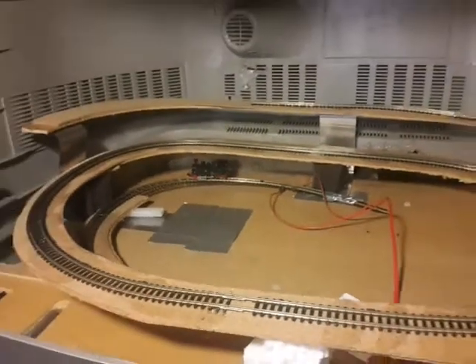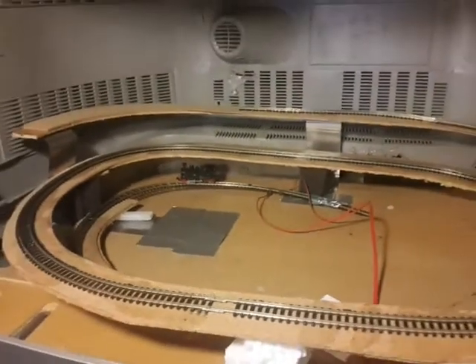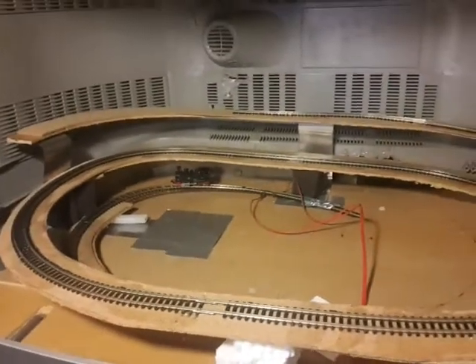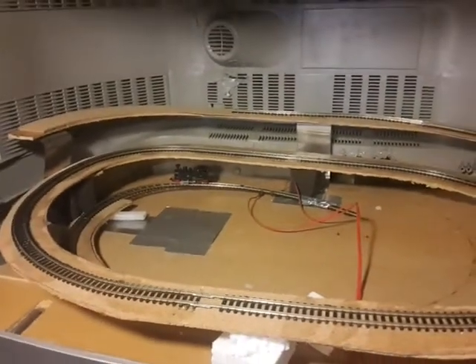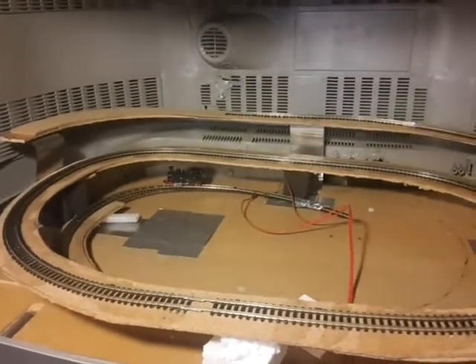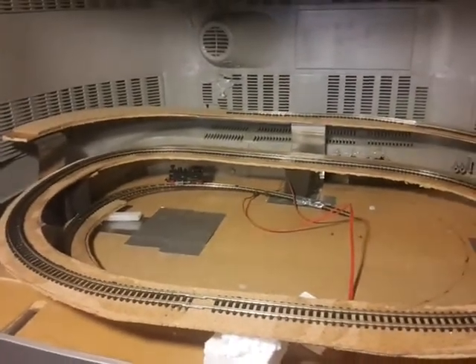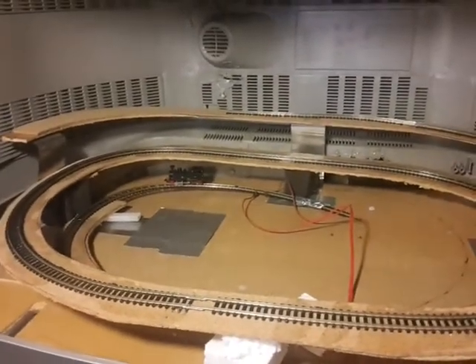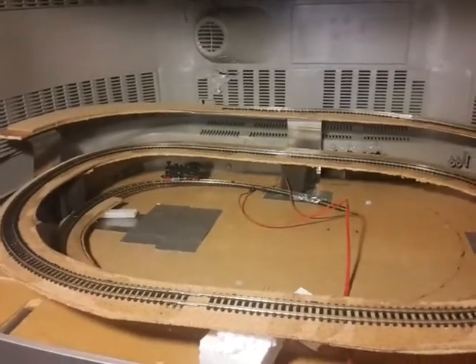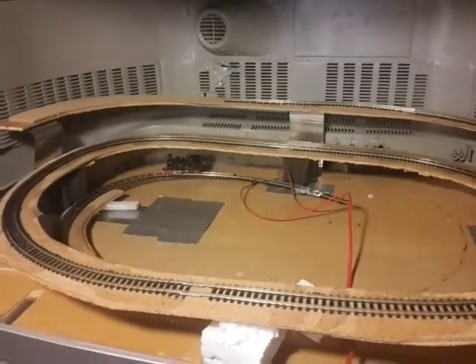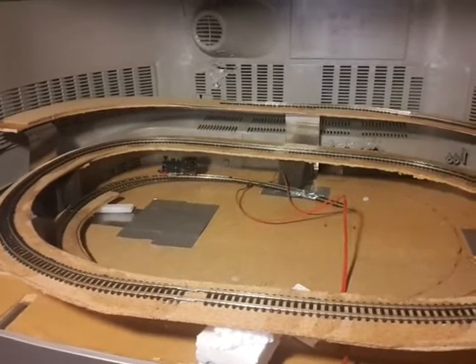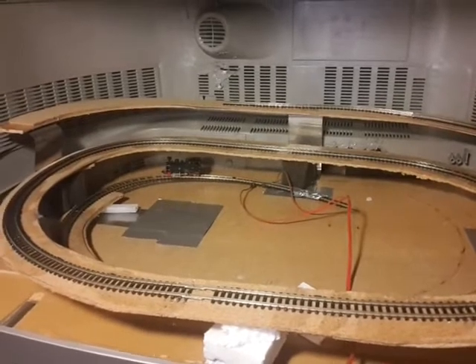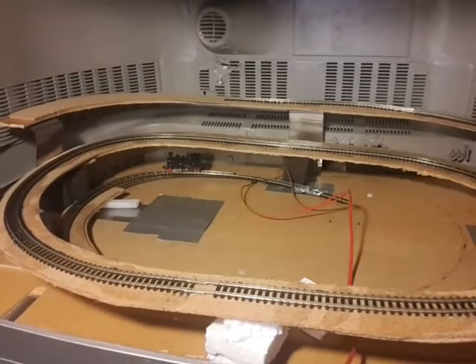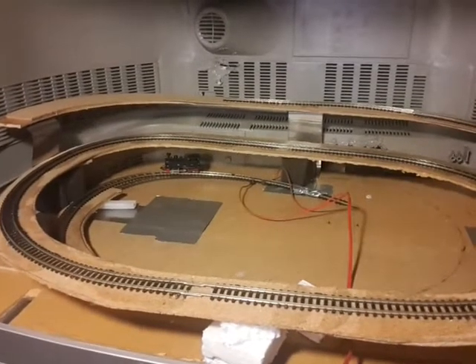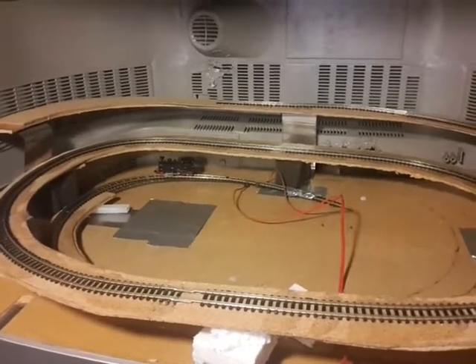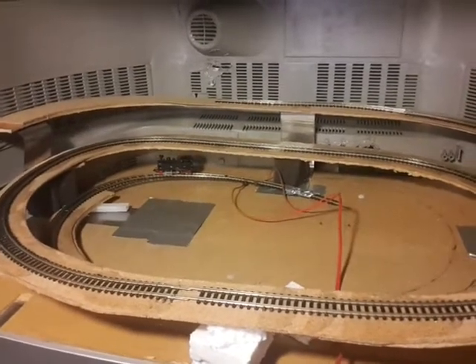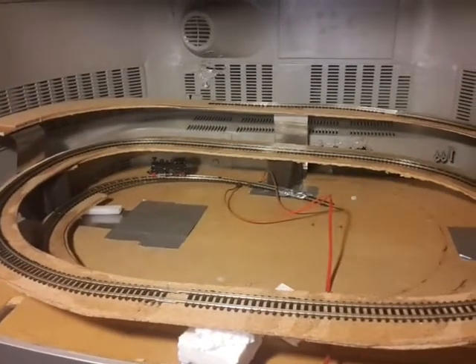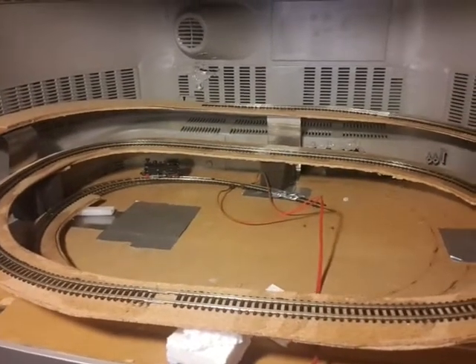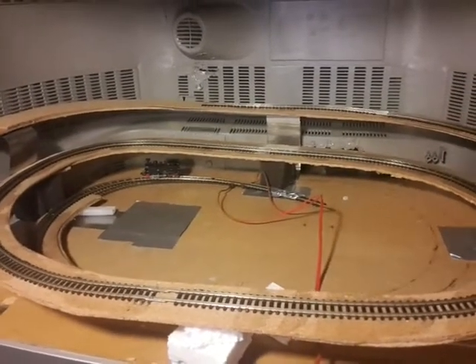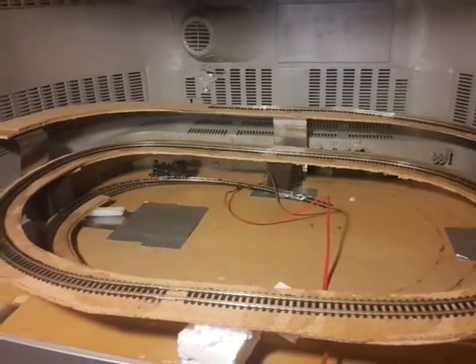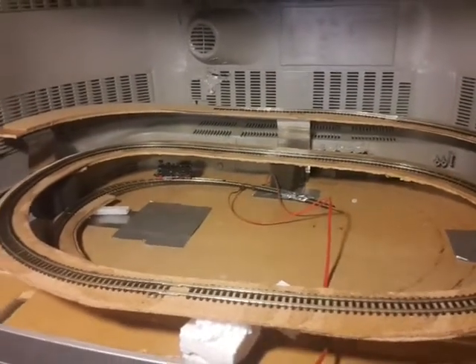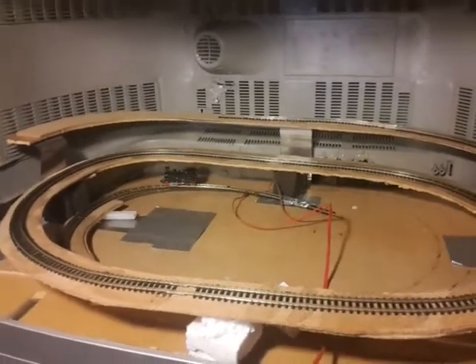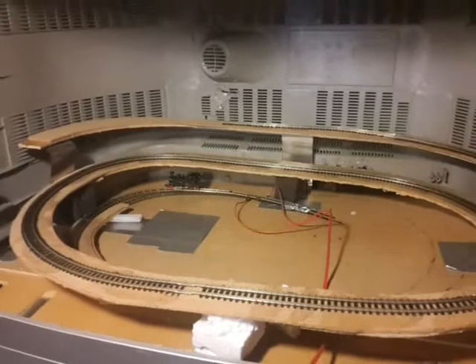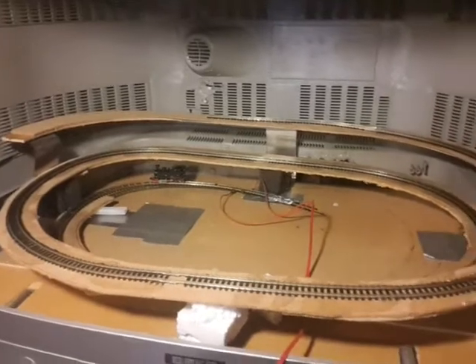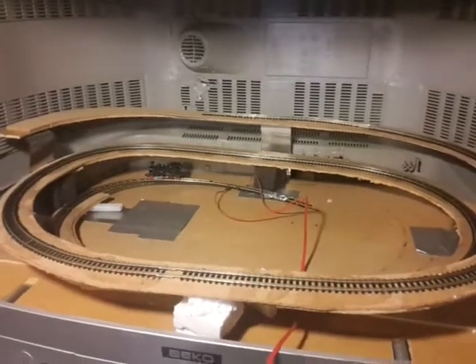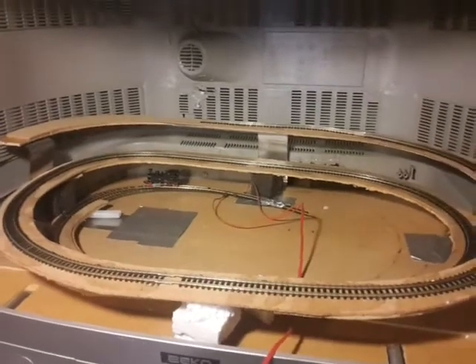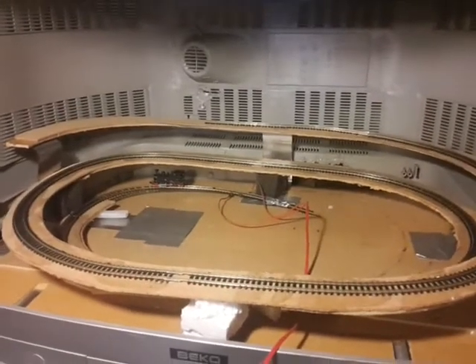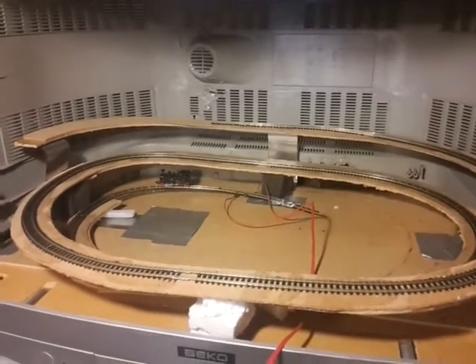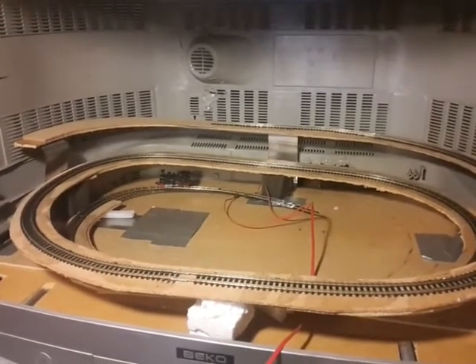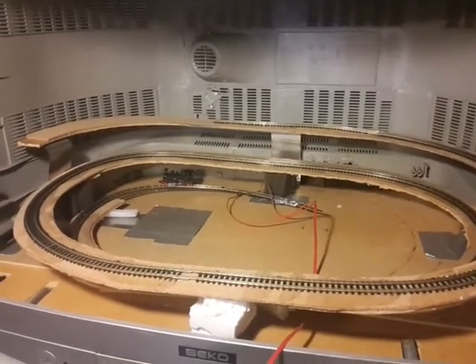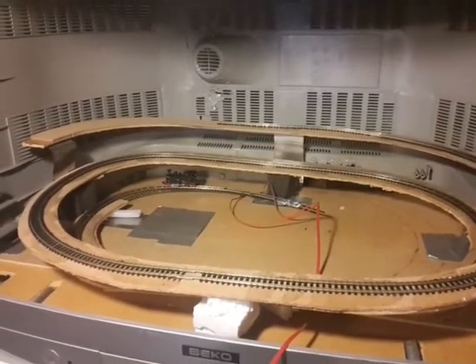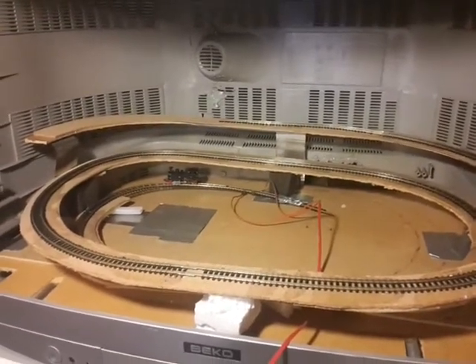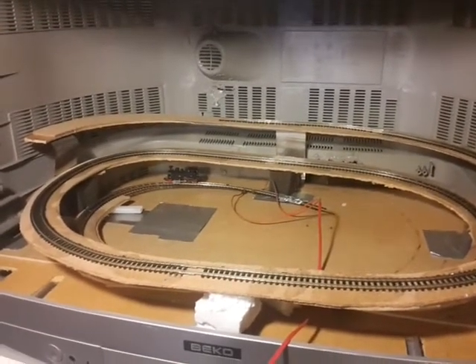There we go — some track, some power, and a loco. There's a few hours' work there, but I have to say I'm pleased with it so far.